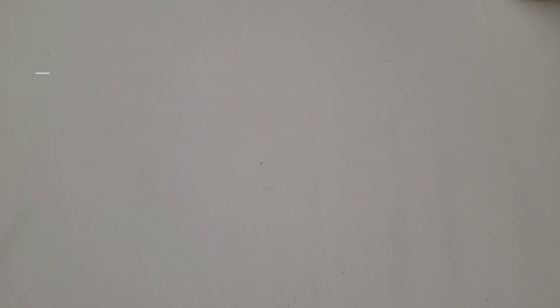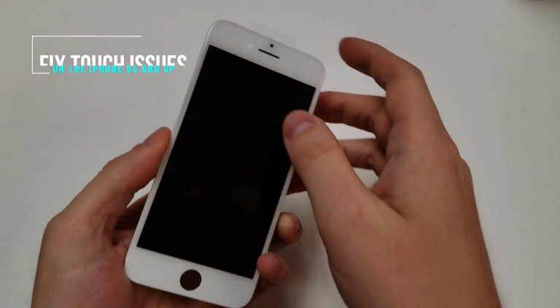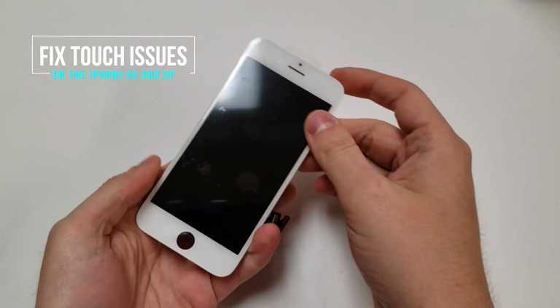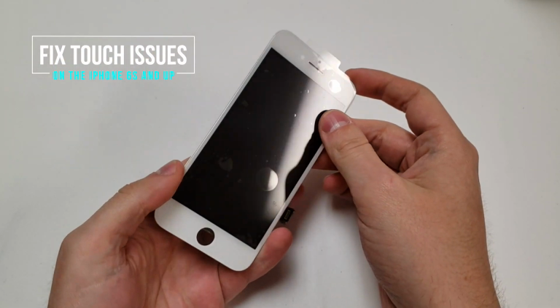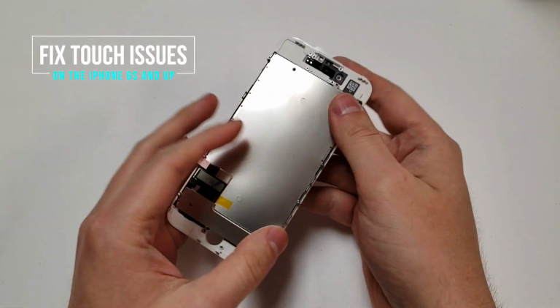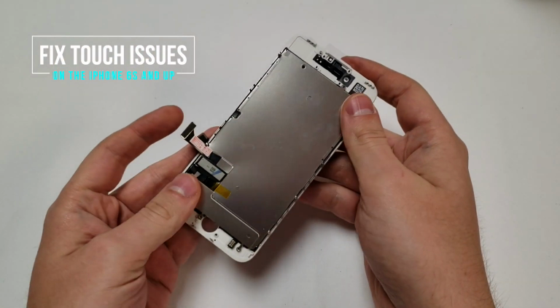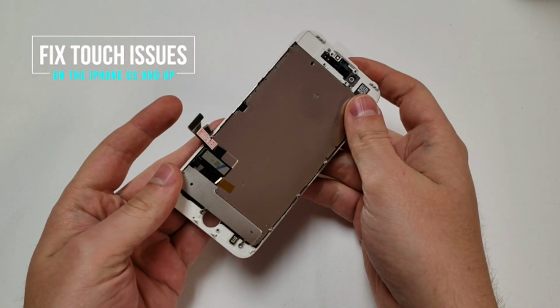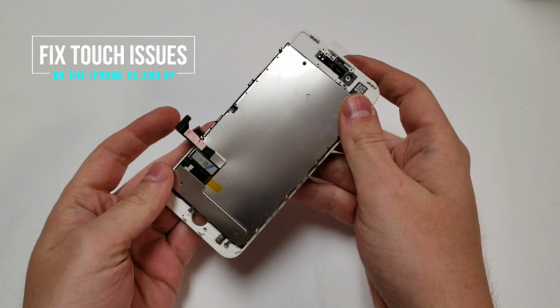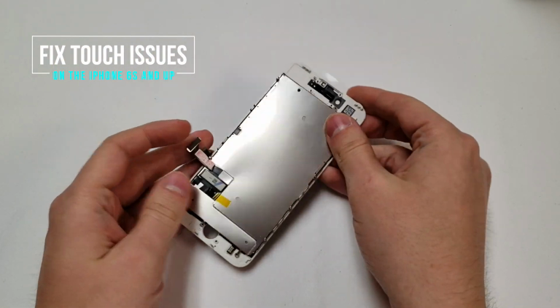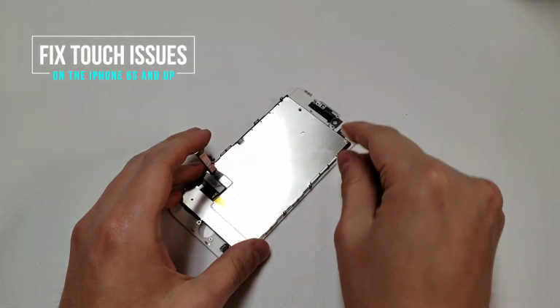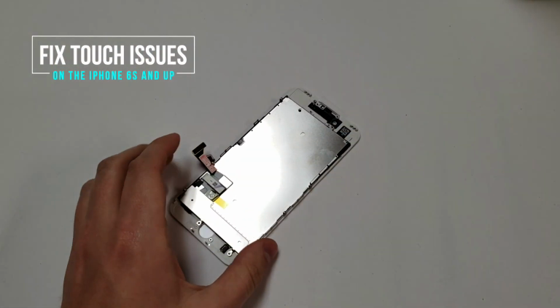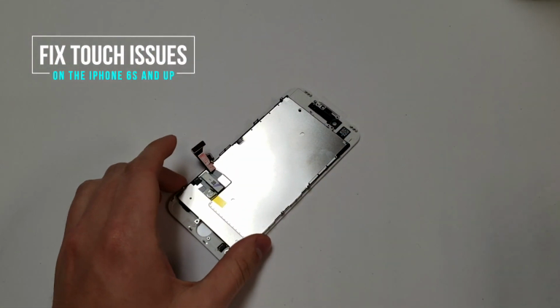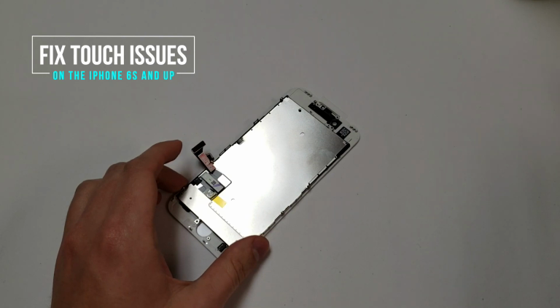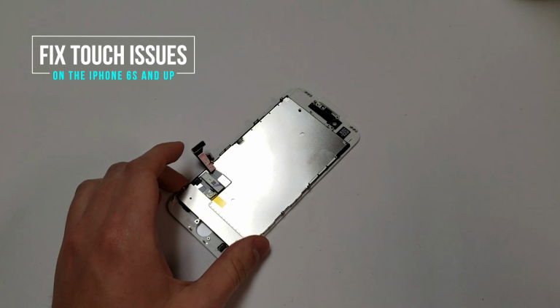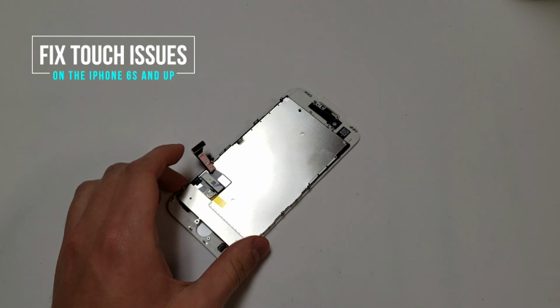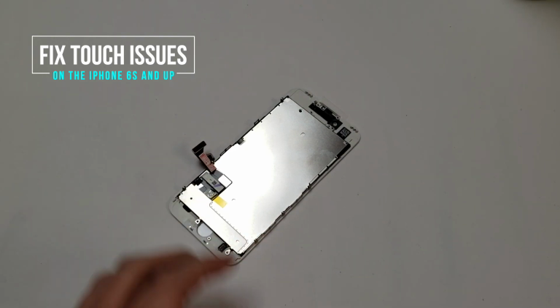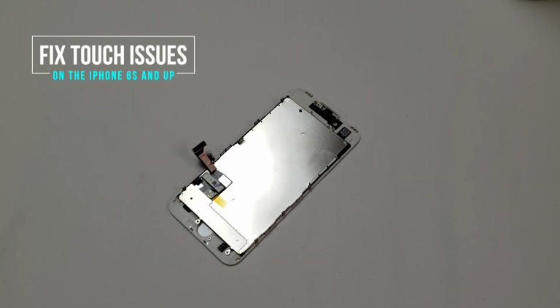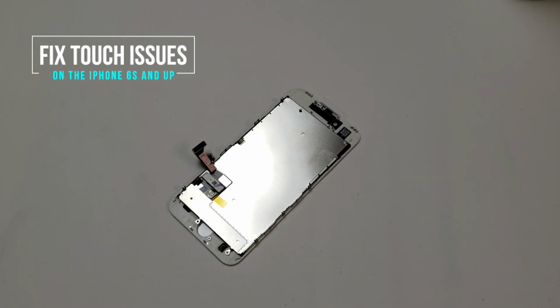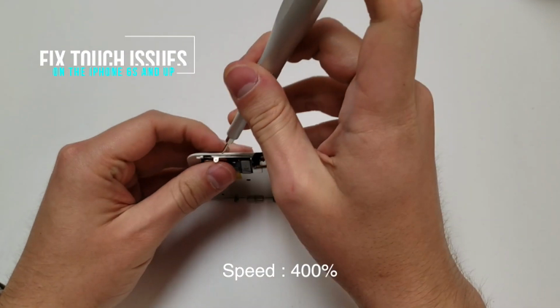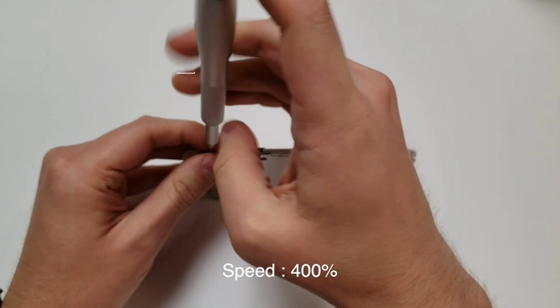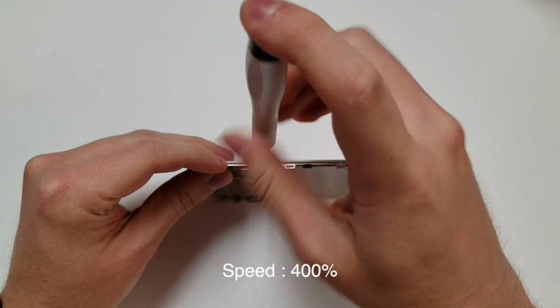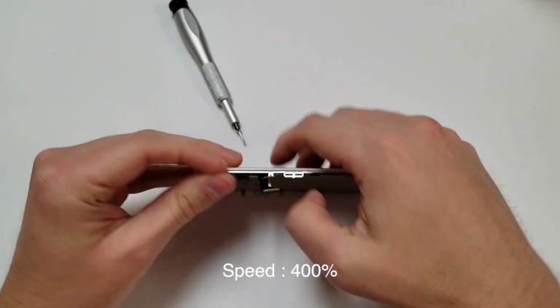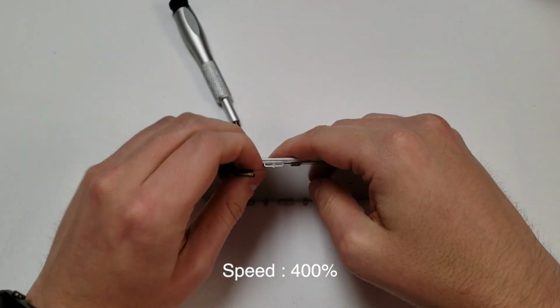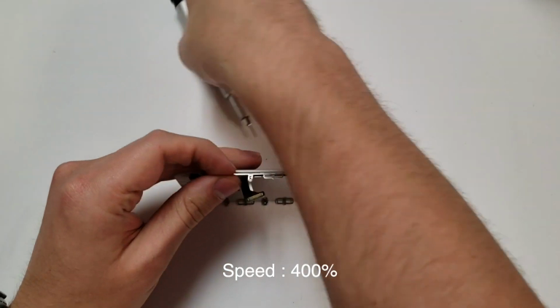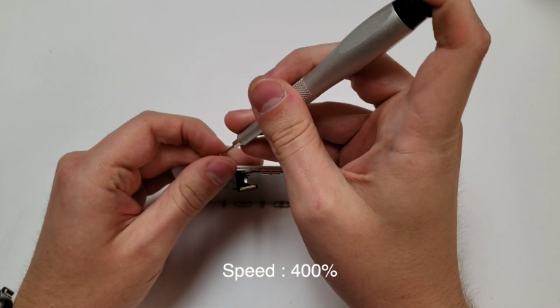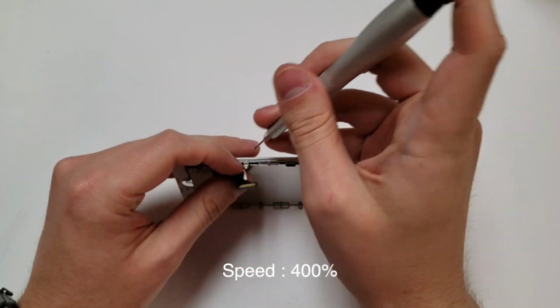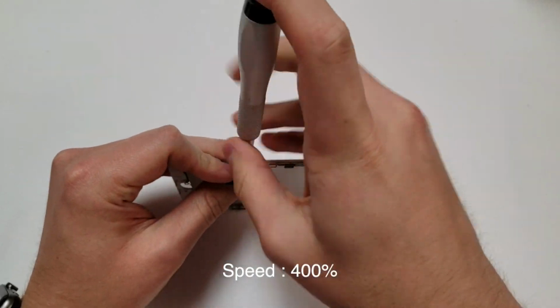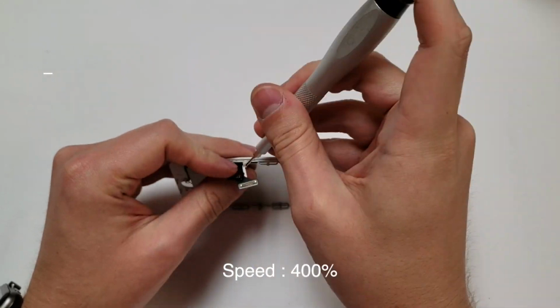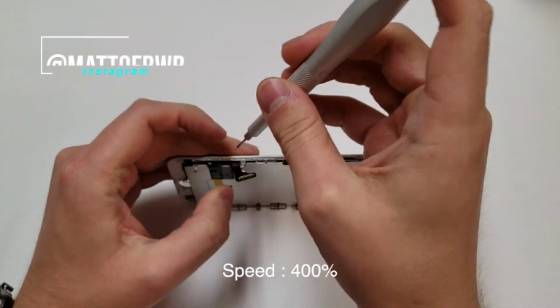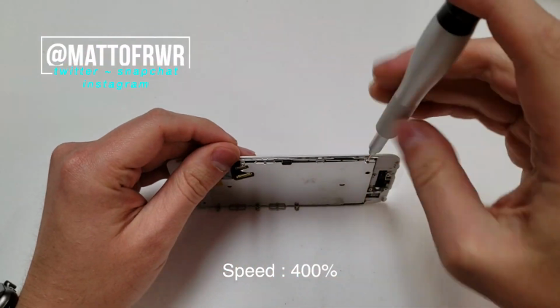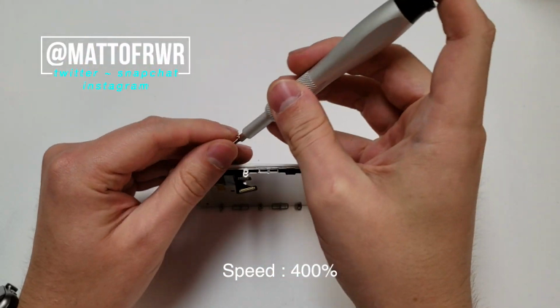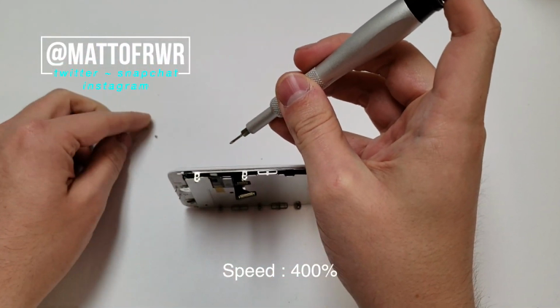Hello everyone, this is Matt from Real World Review. Today I'm going to show you how to fix any grounding issues or touch screen issues on iPhone repairs. This video is specifically for when you use an aftermarket screen, and mainly for the iPhone 6s or newer.